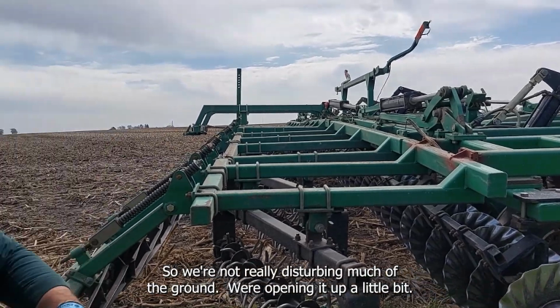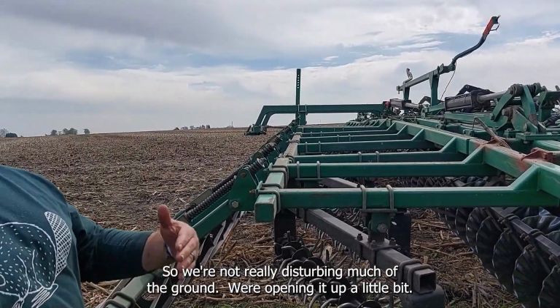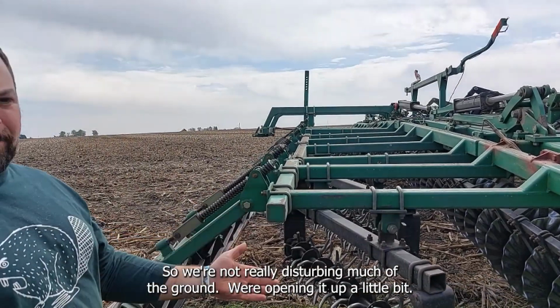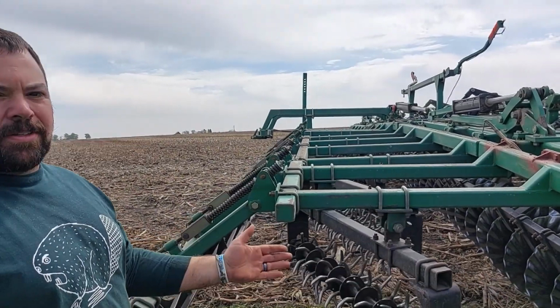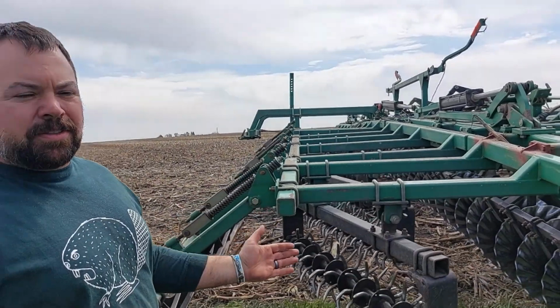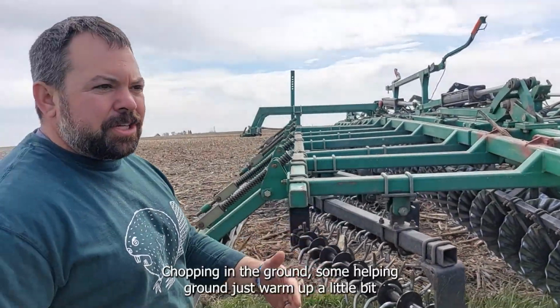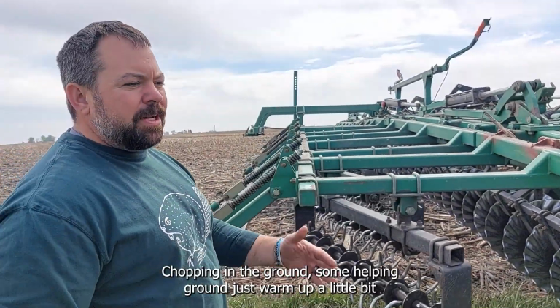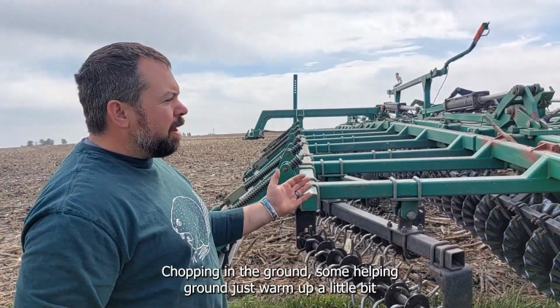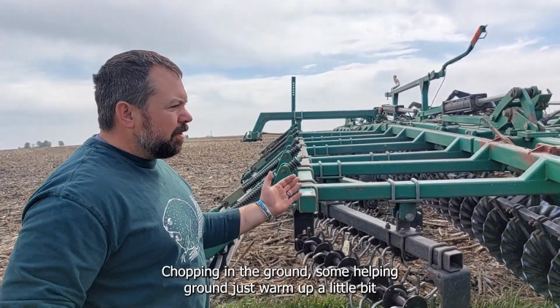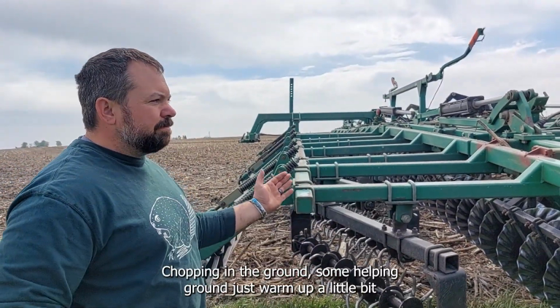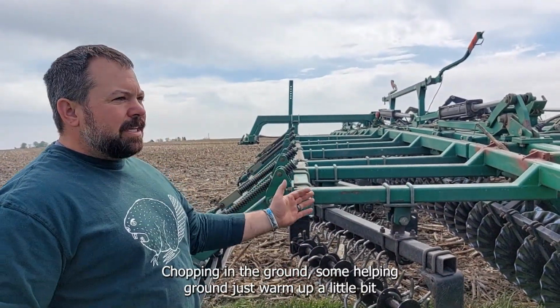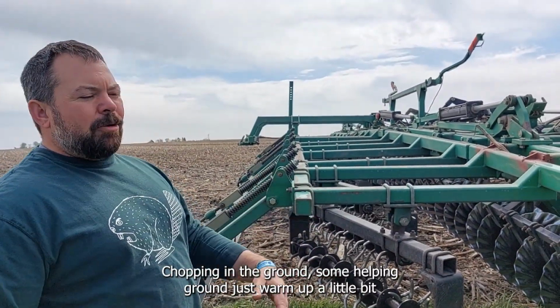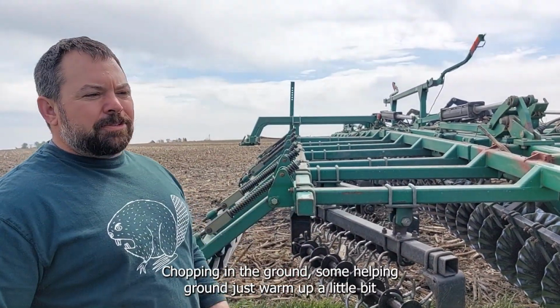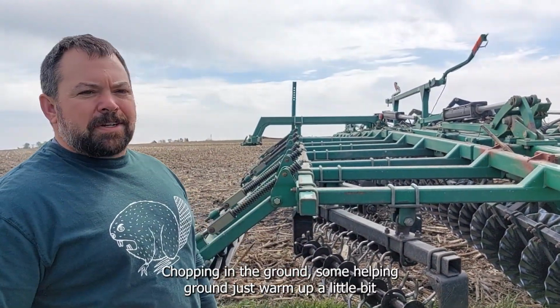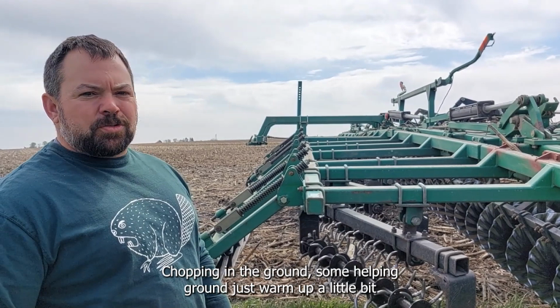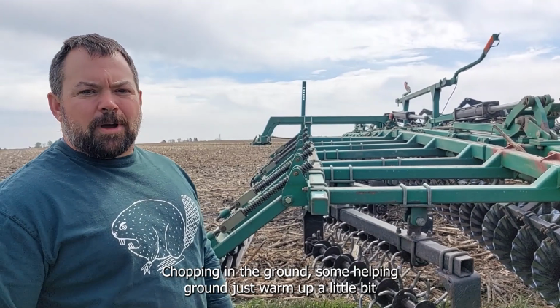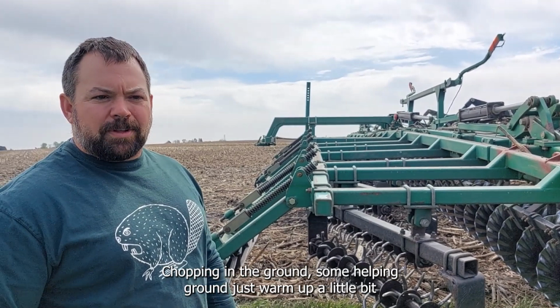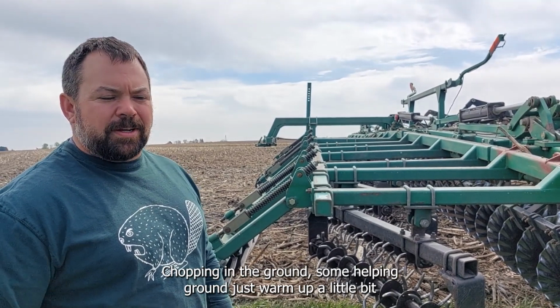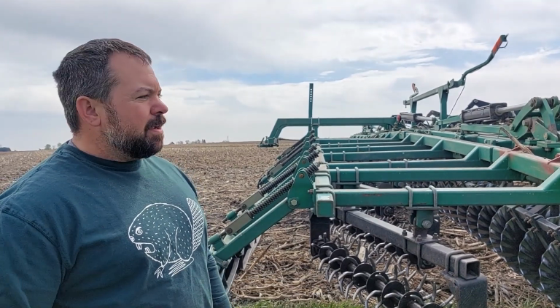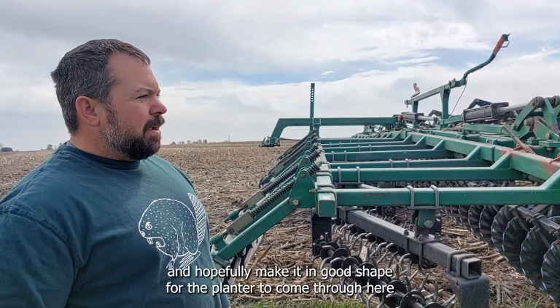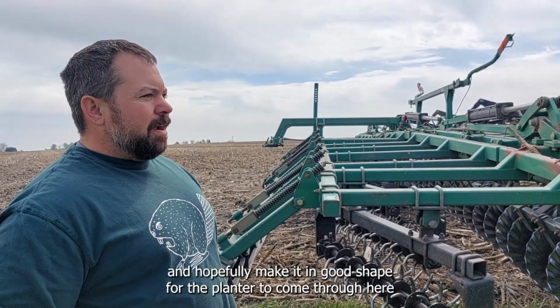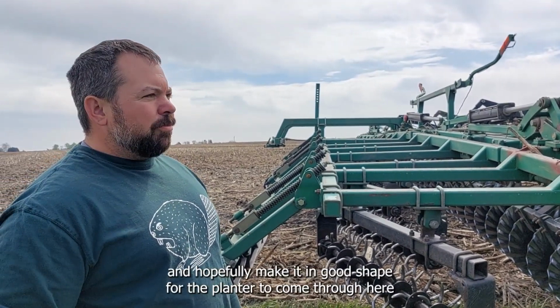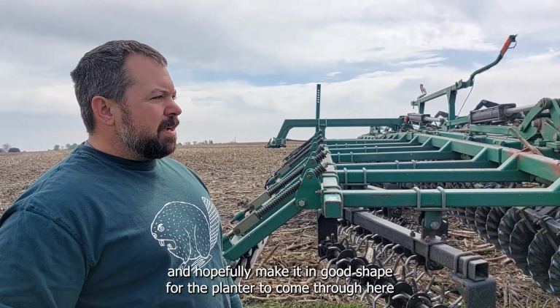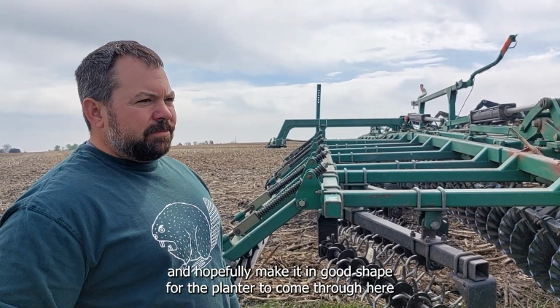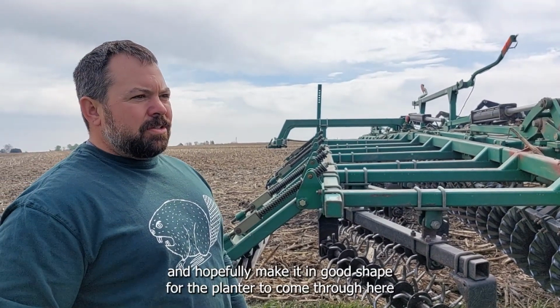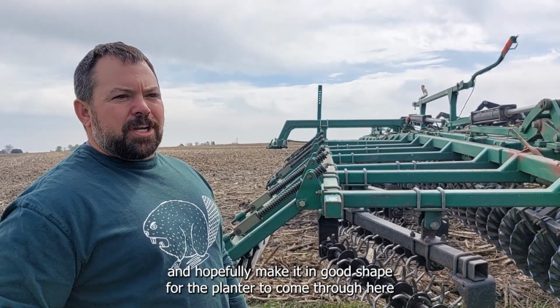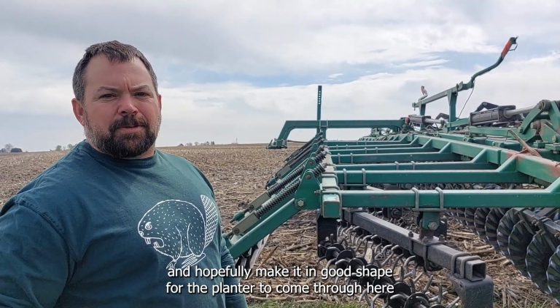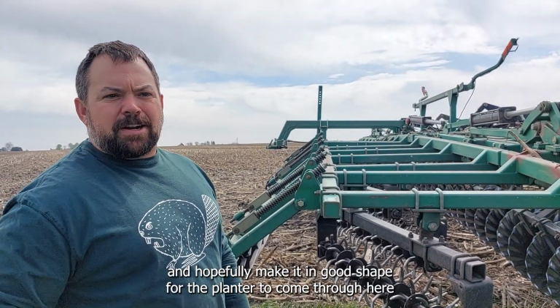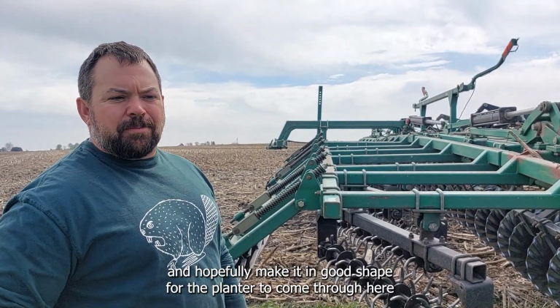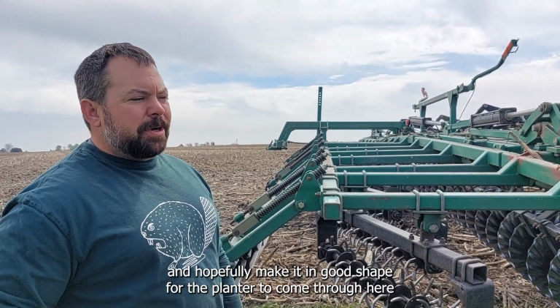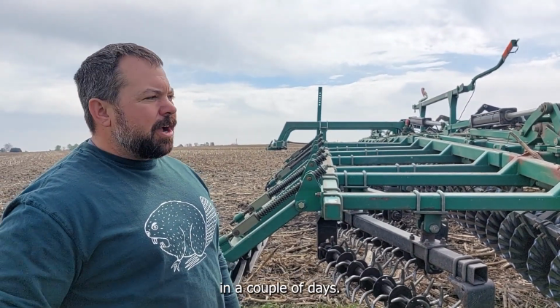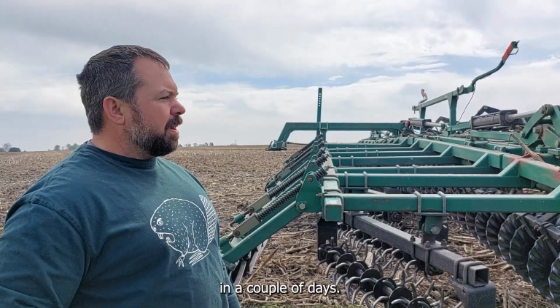We're opening it up a little bit, chopping into the ground some, helping ground conditions warm up a little bit, and hopefully making it in good shape for the planter to come through here in a couple of days.